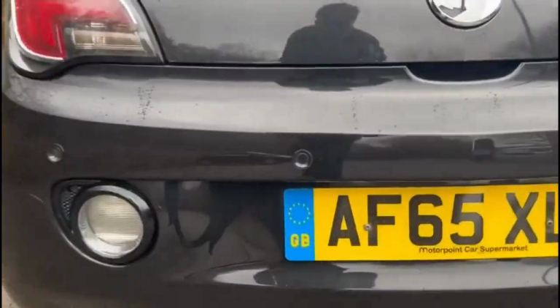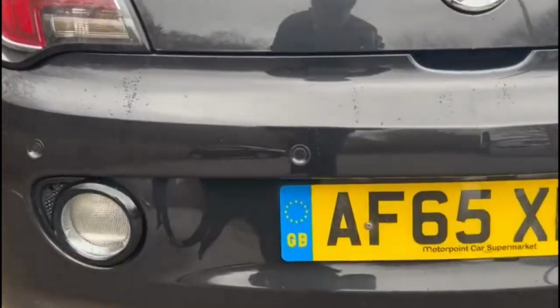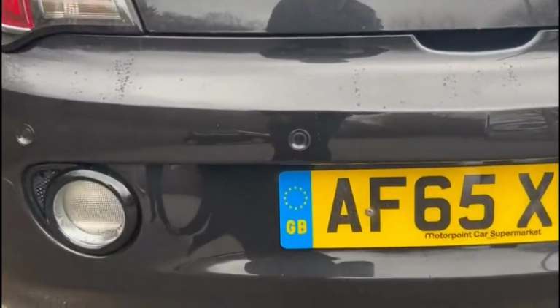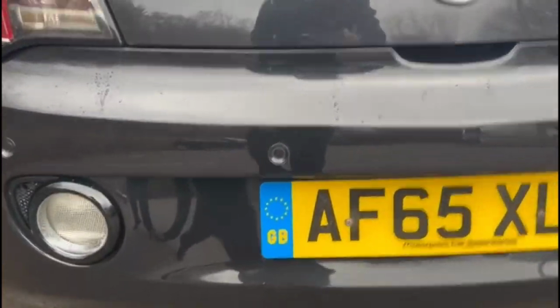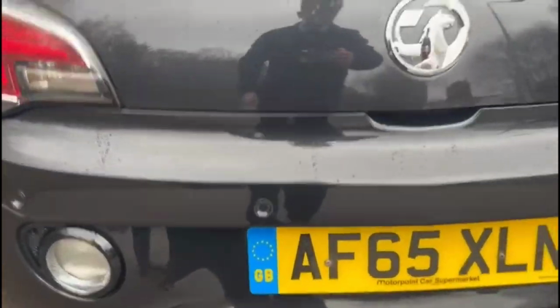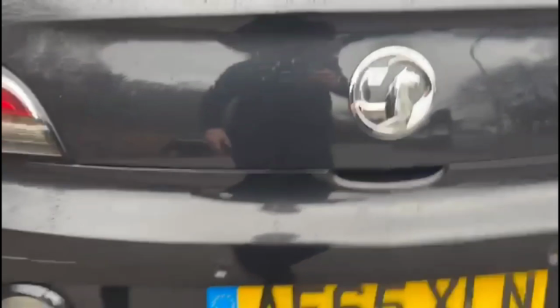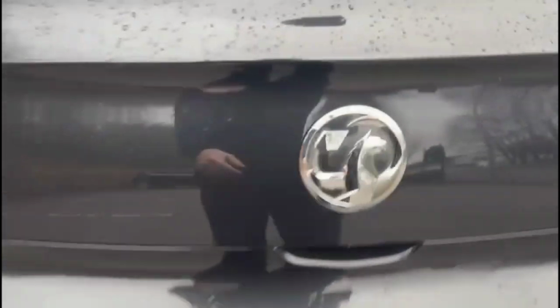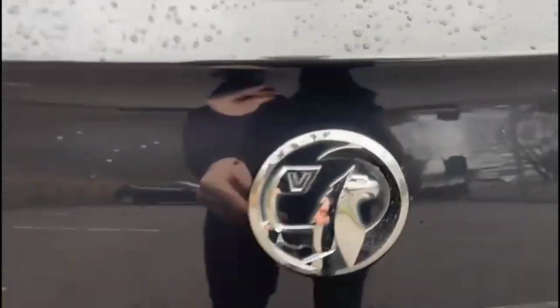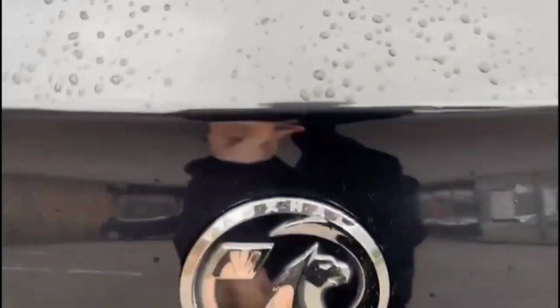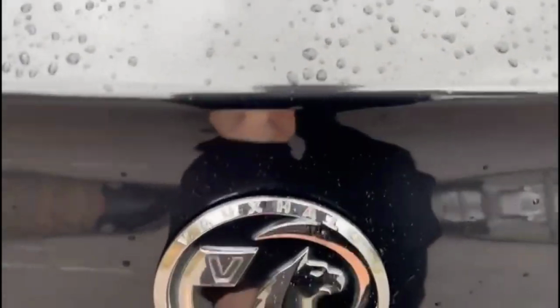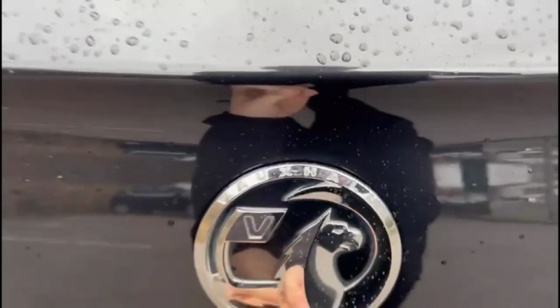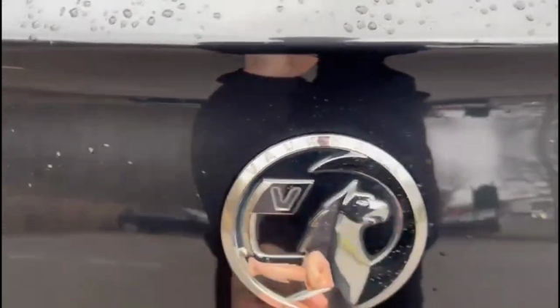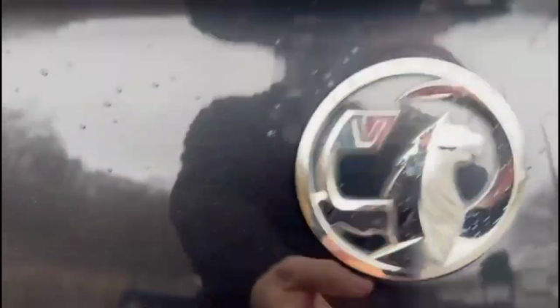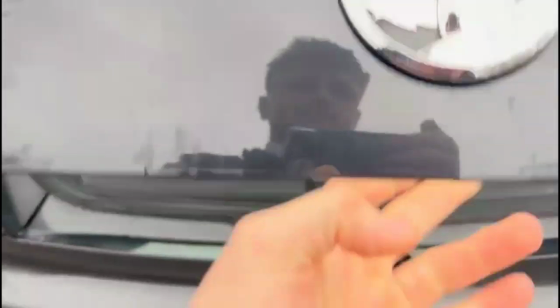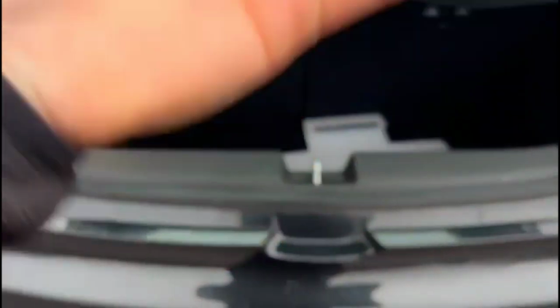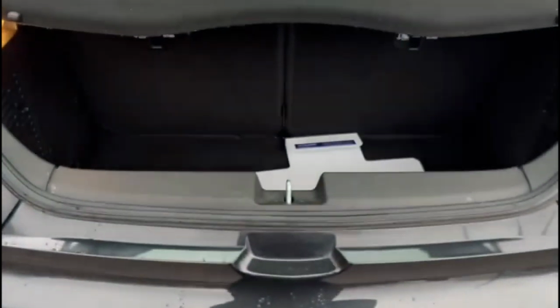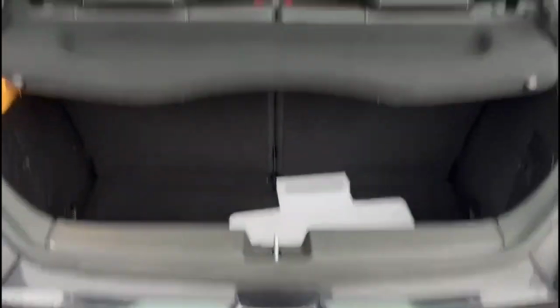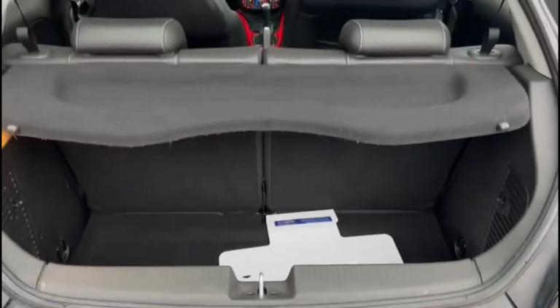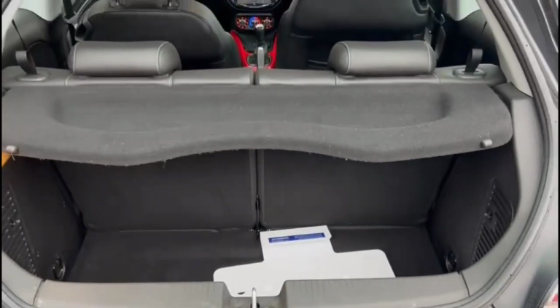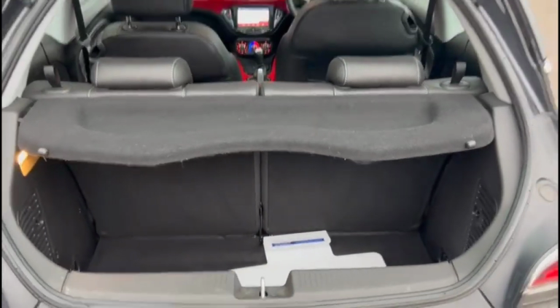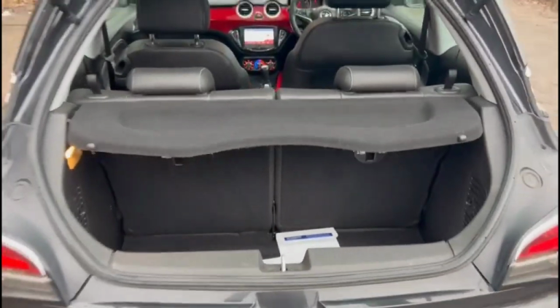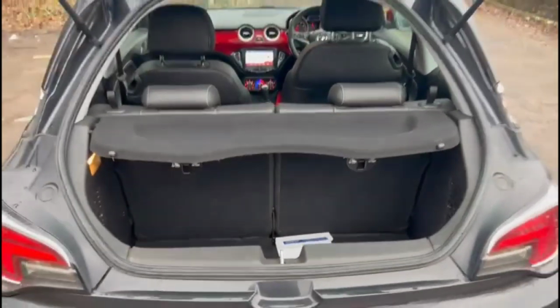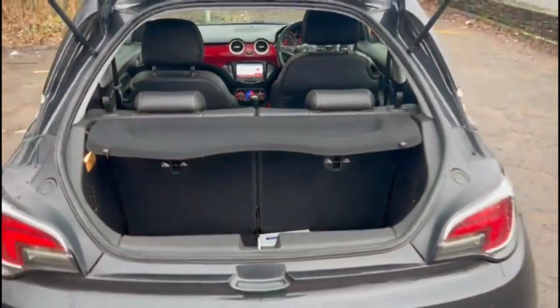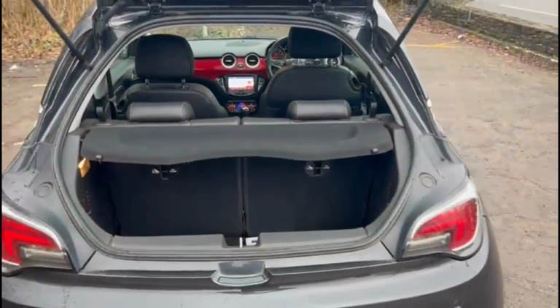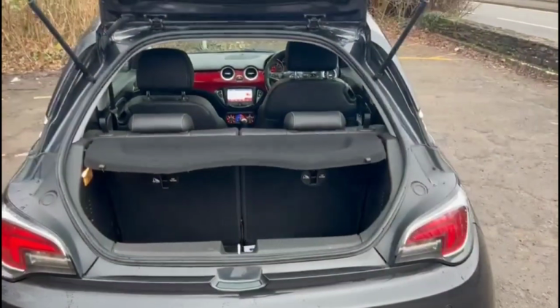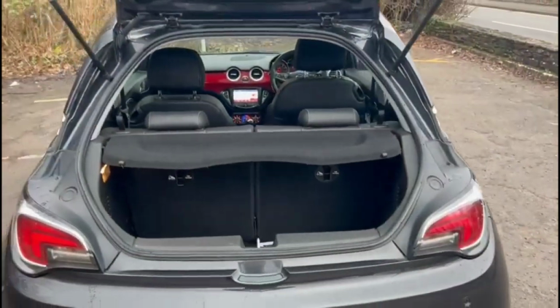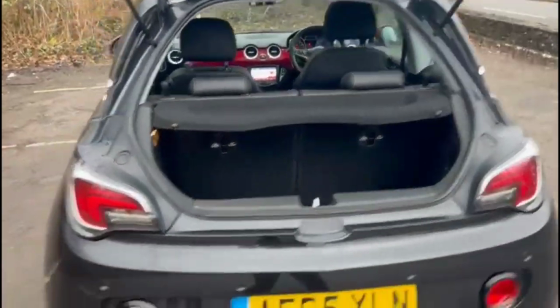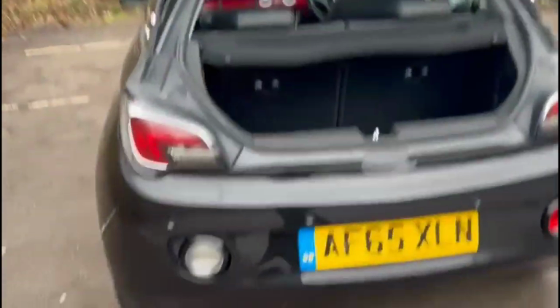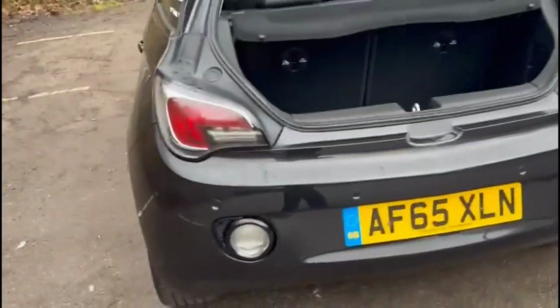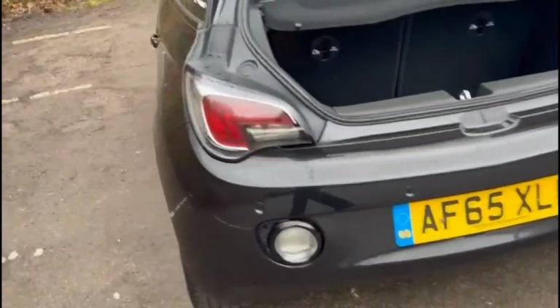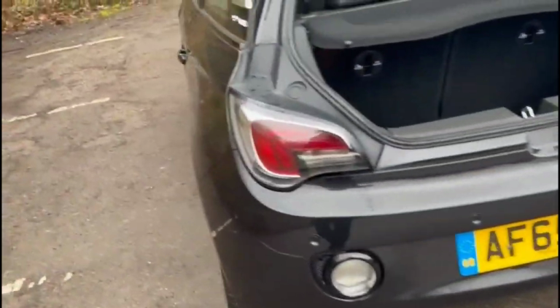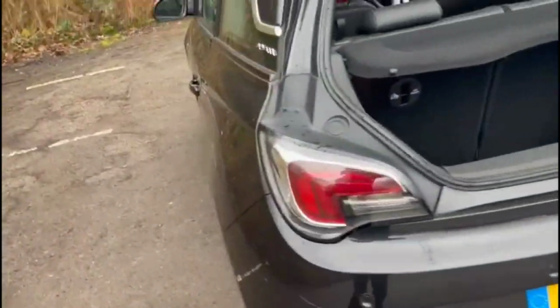It comes with many features including rear parking sensors. As we open the tailgate, there's a spacious boot with 50-50 split folding rear seats and top tether fixings.